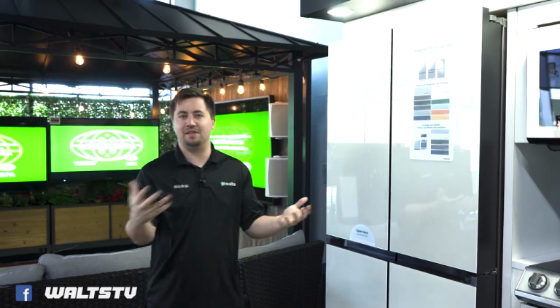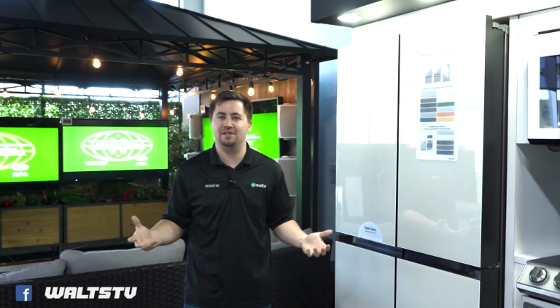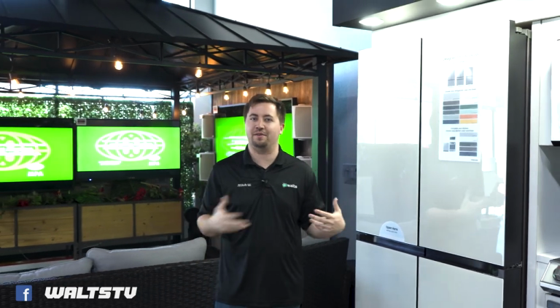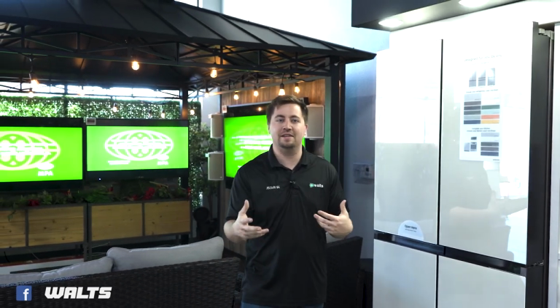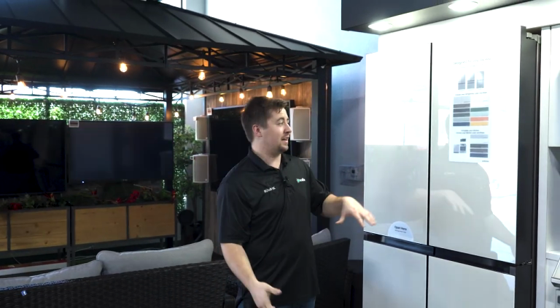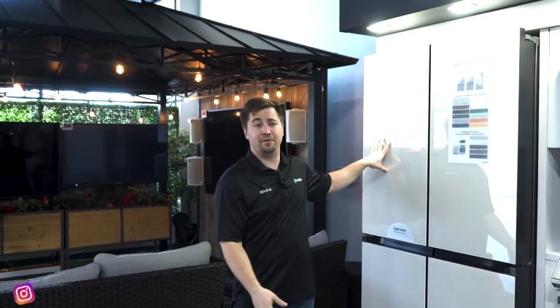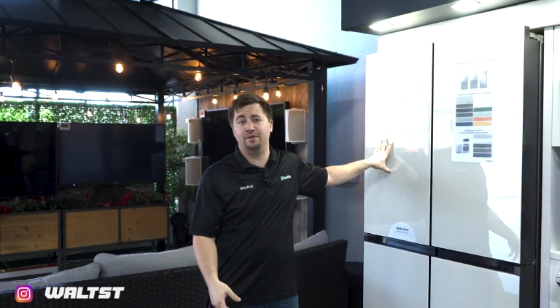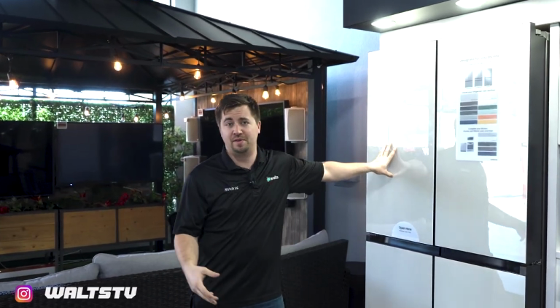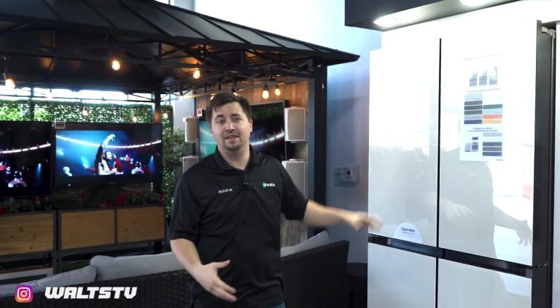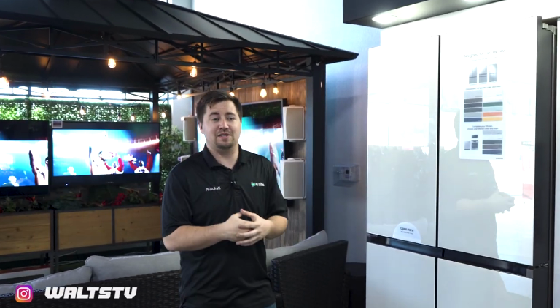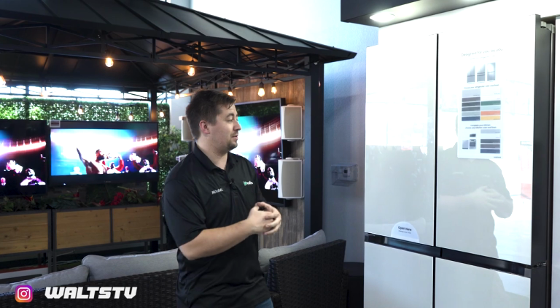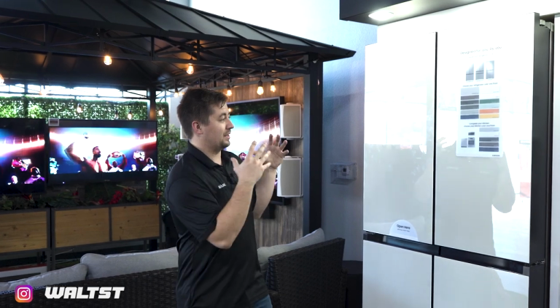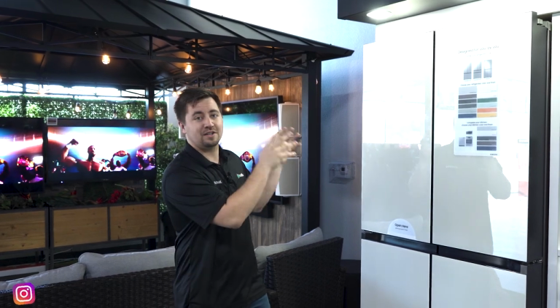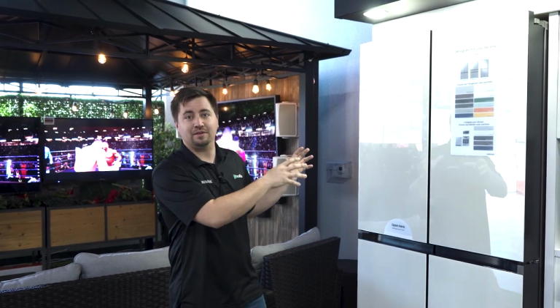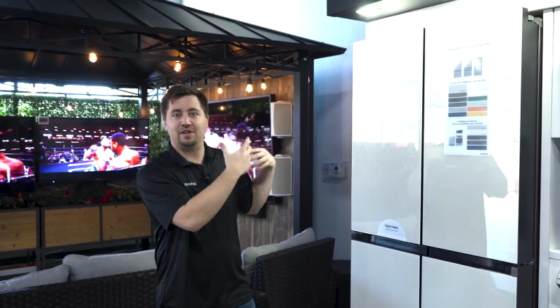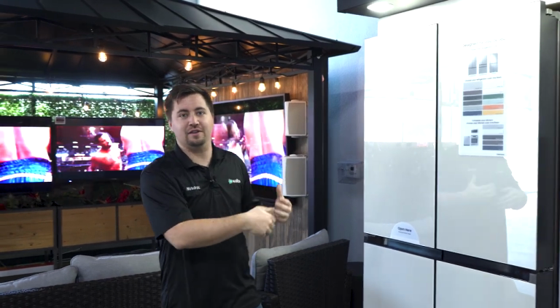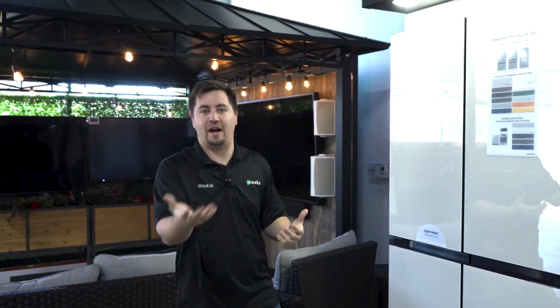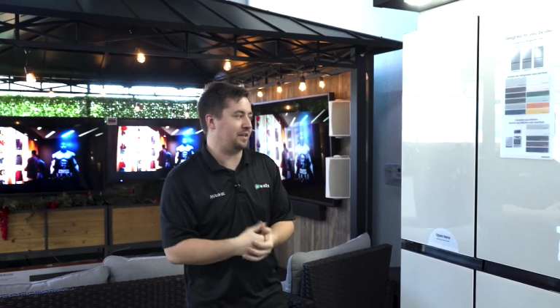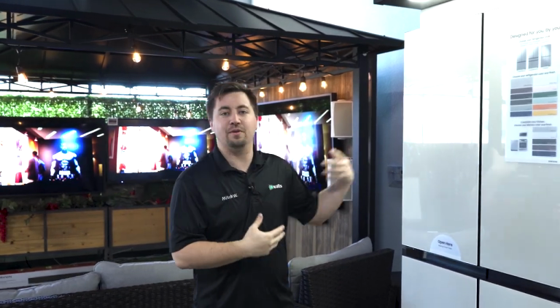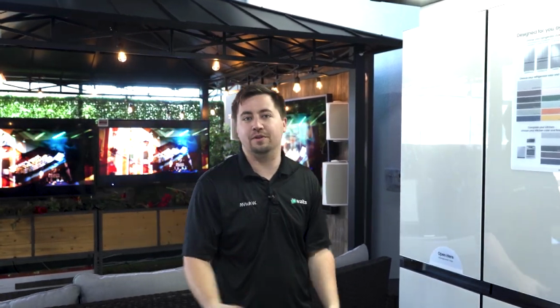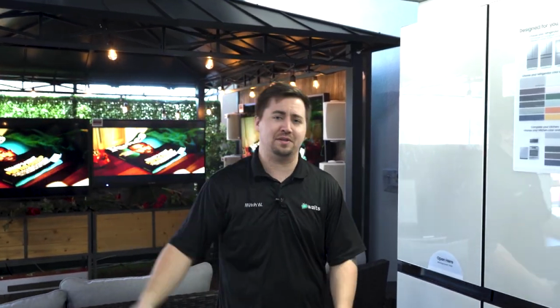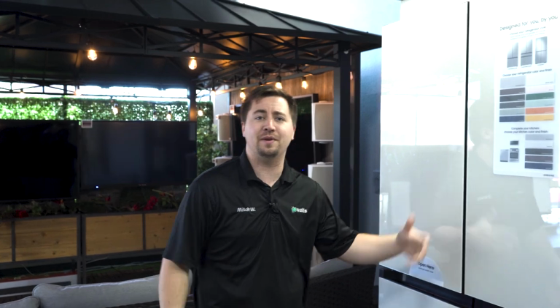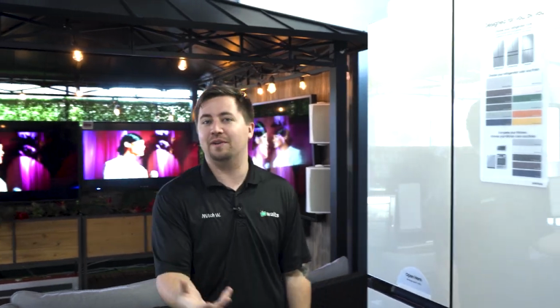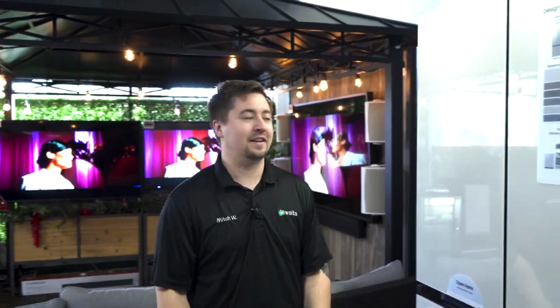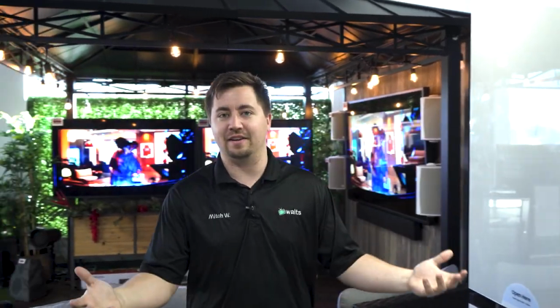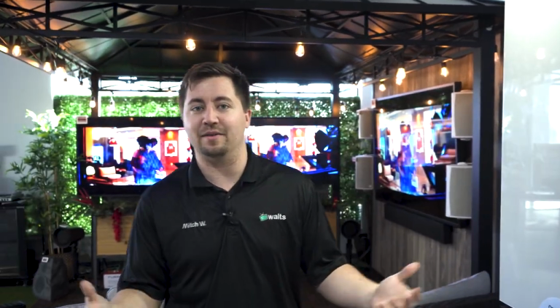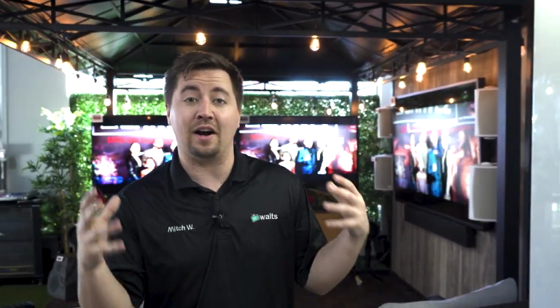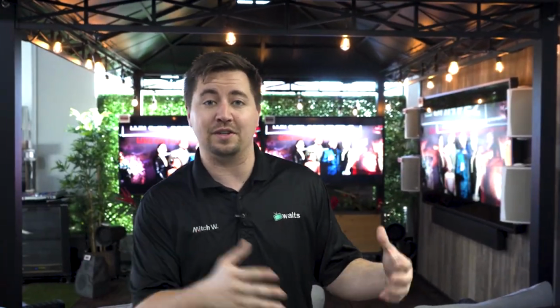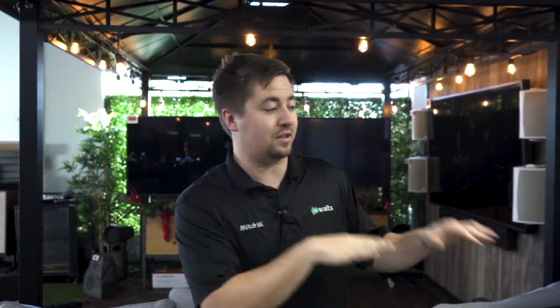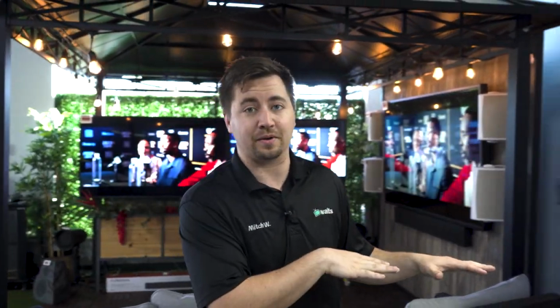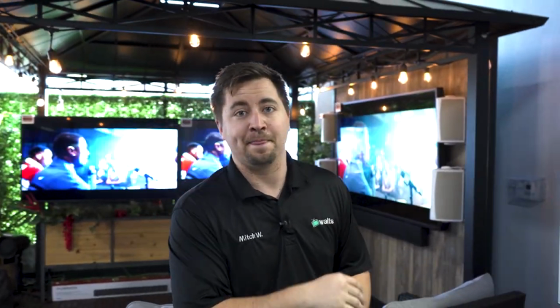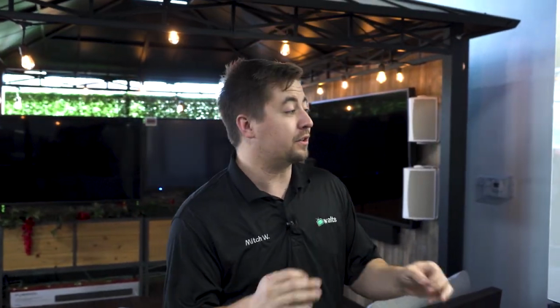A lot of people really like to remodel their kitchens or do different things during different holidays, and this is the perfect fridge for those types of people. You get to change the panels, change the colors — so for Halloween you can do orange, for Christmas you can do red and green — which is an awesome feature of the Bespoke.